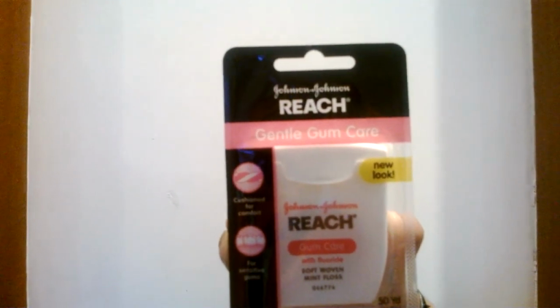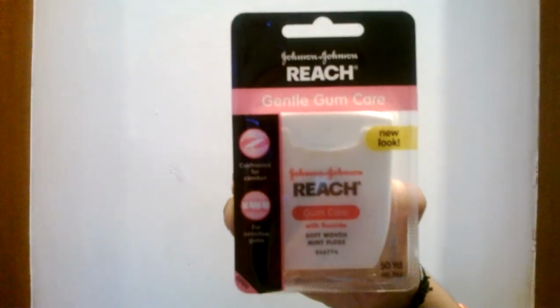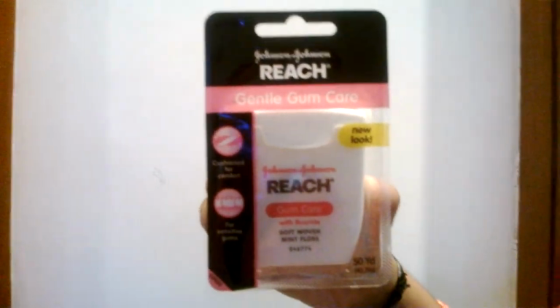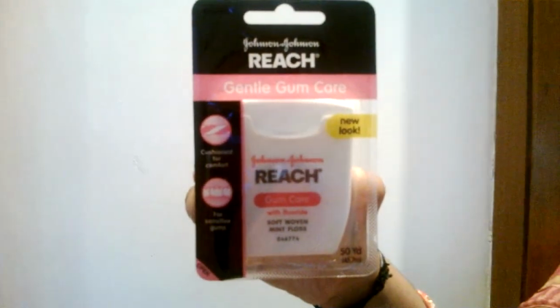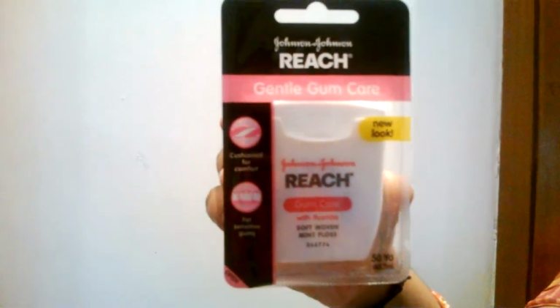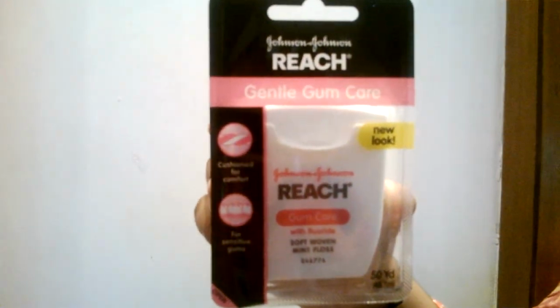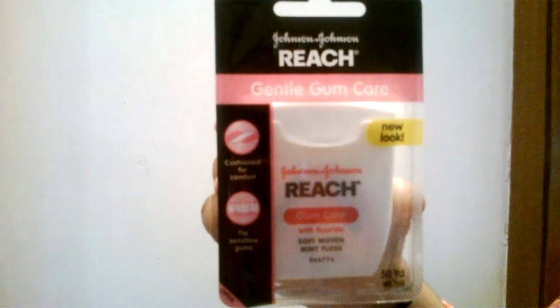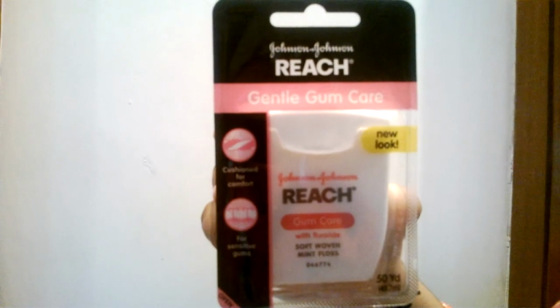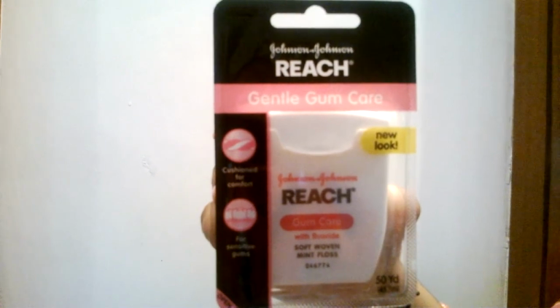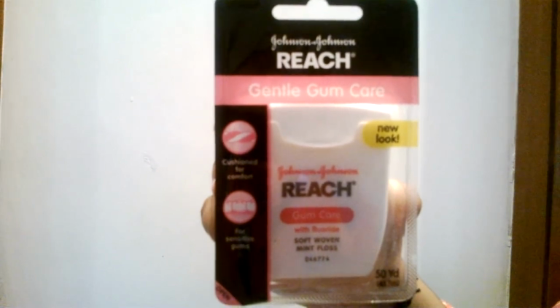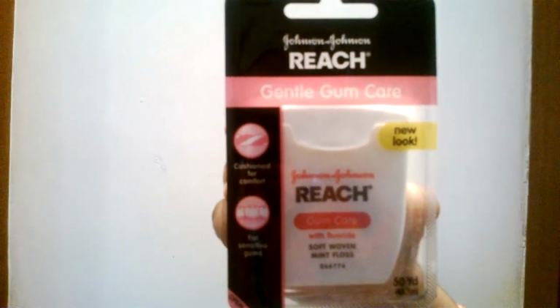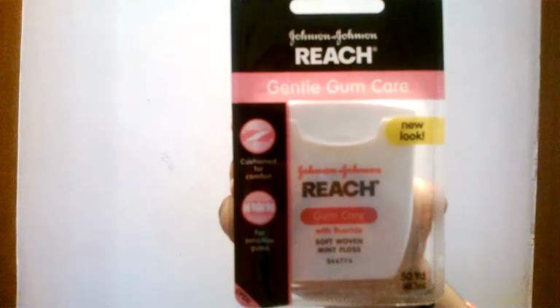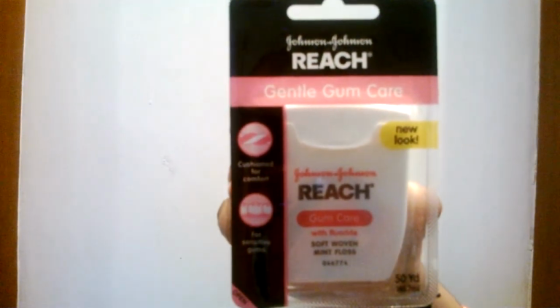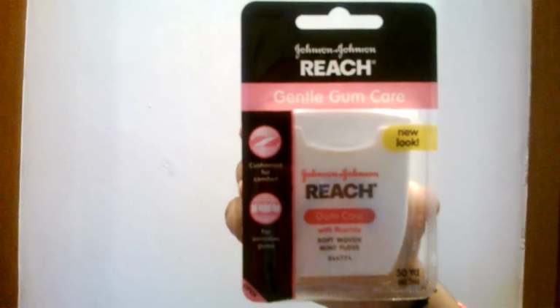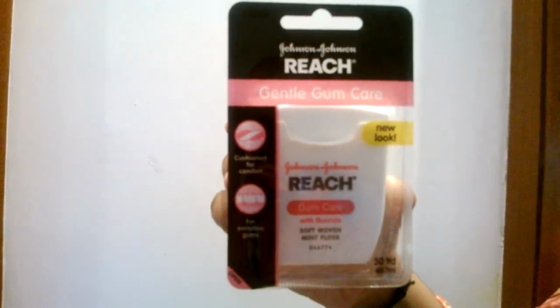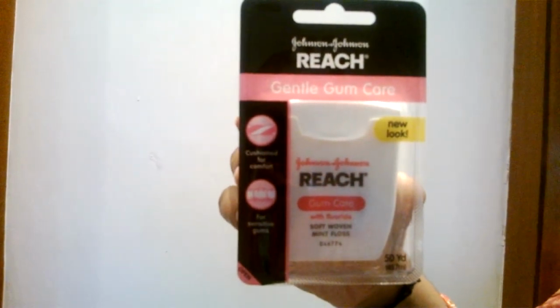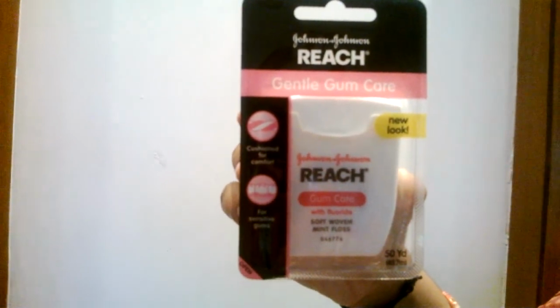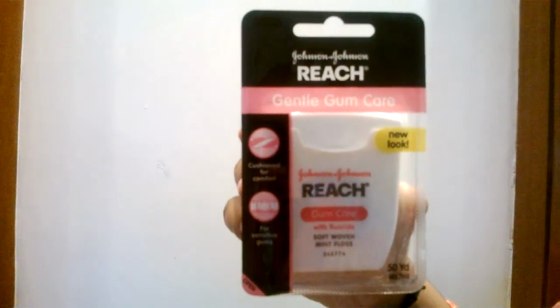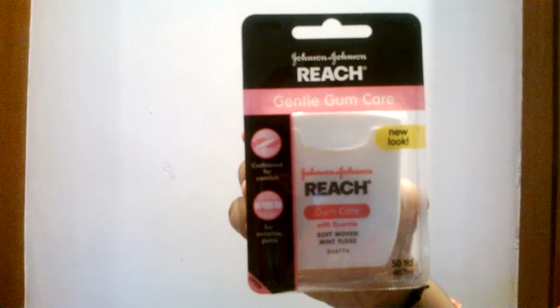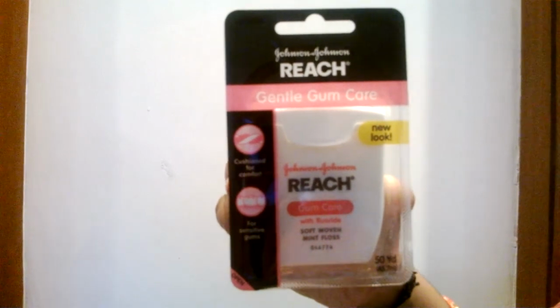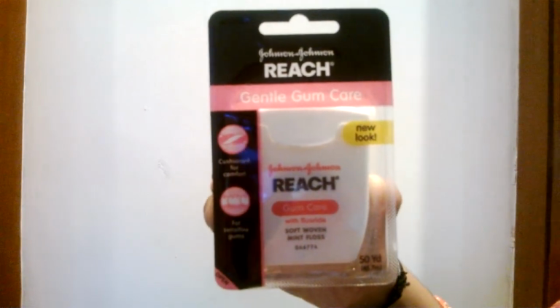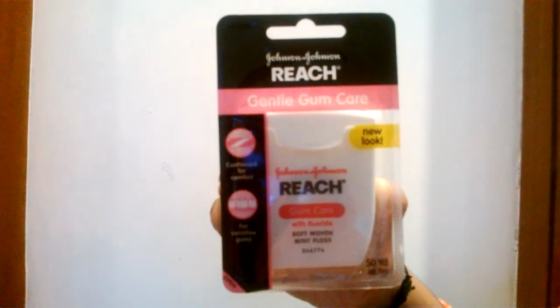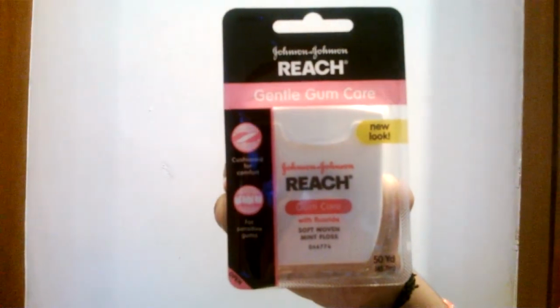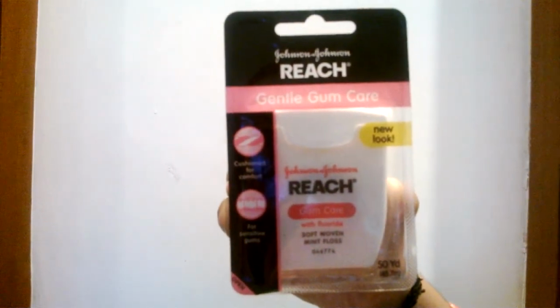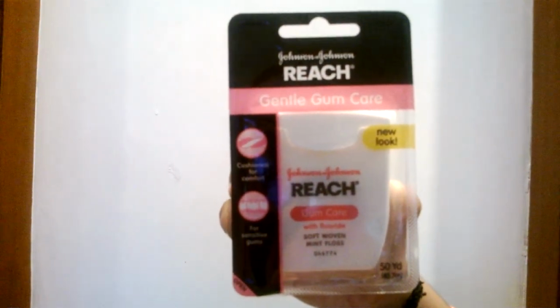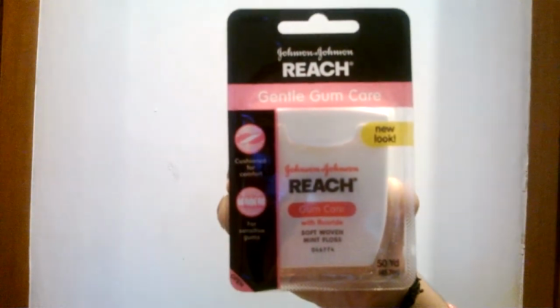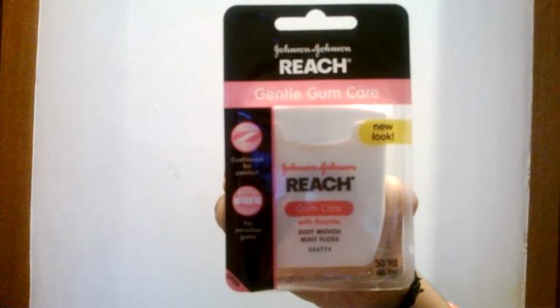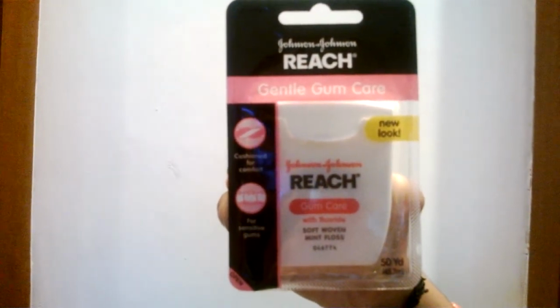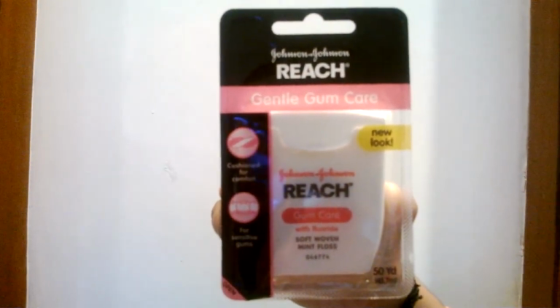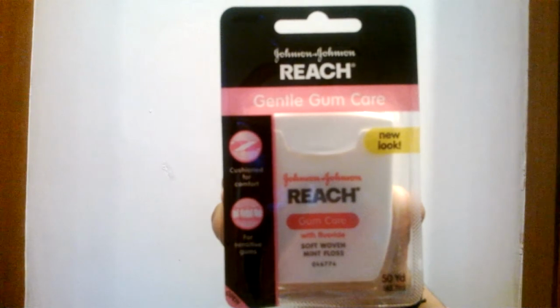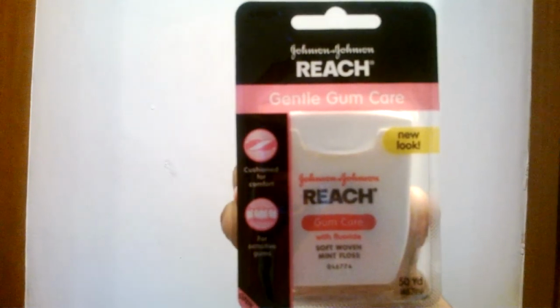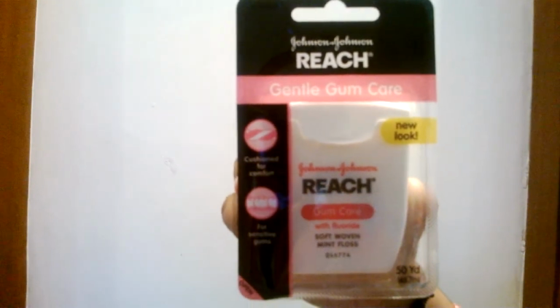Hi, welcome to myOTCstore.com, an online store for OTC vitamins, OTC medicines, beauty cosmetics, and baby items. We are also specialised in personal care products, skin care, and senior home health care products too.